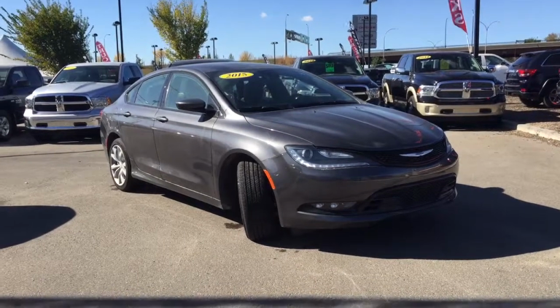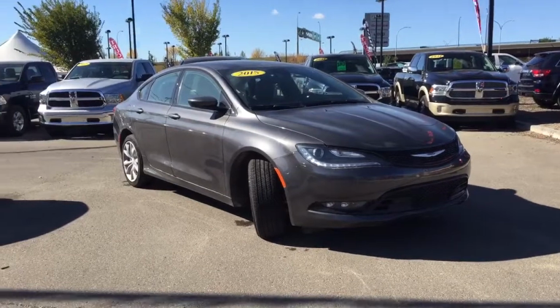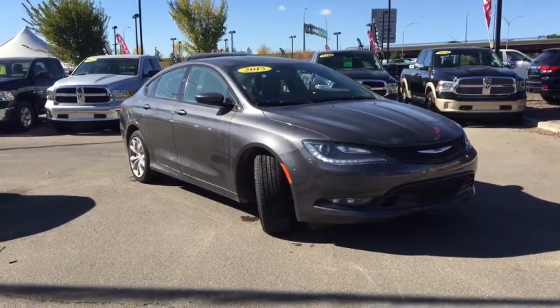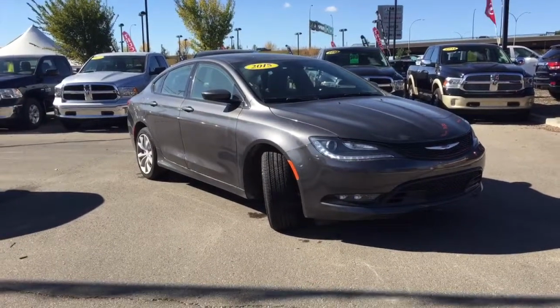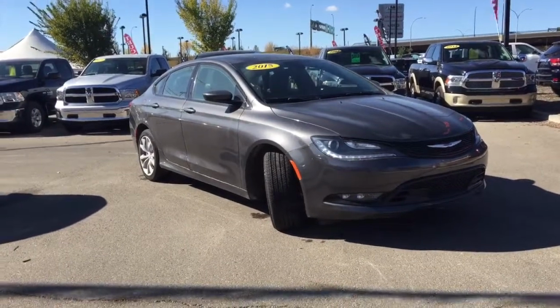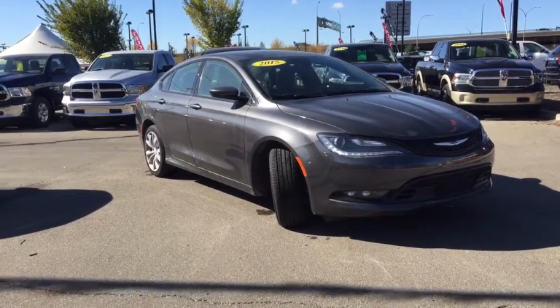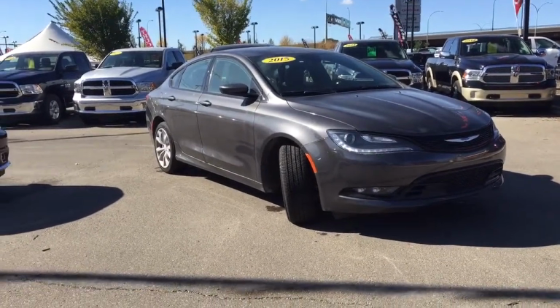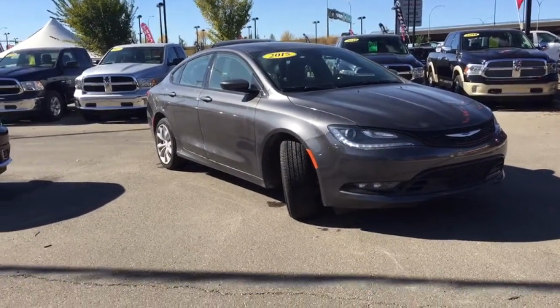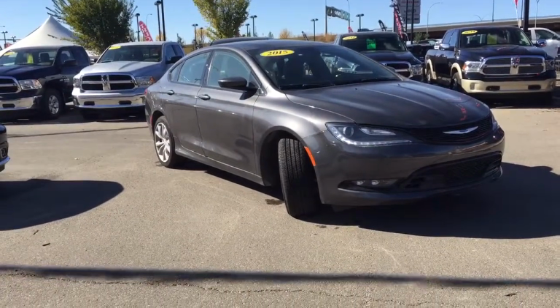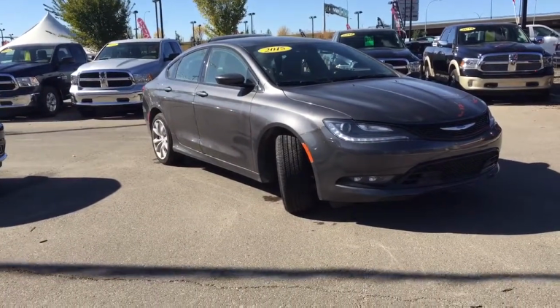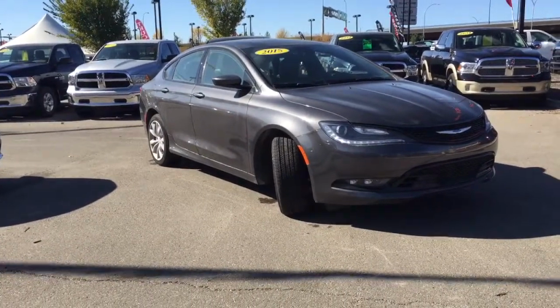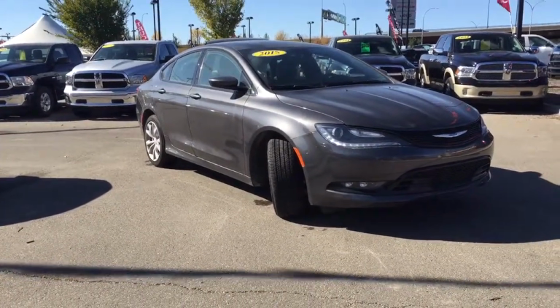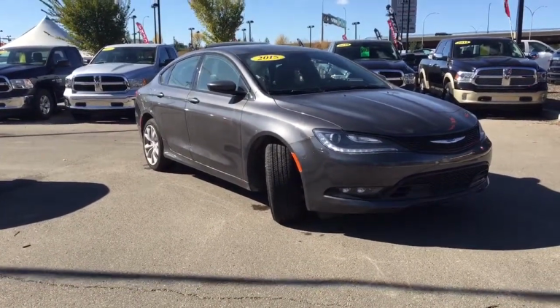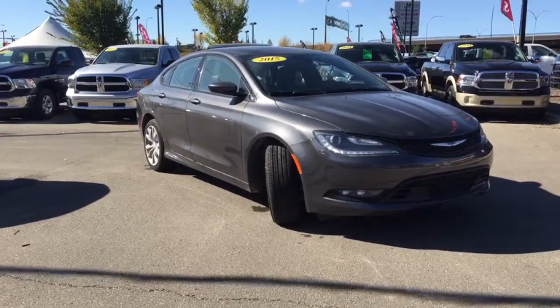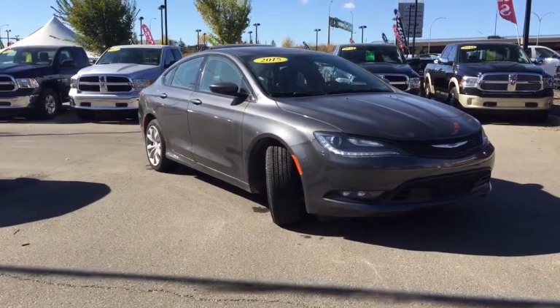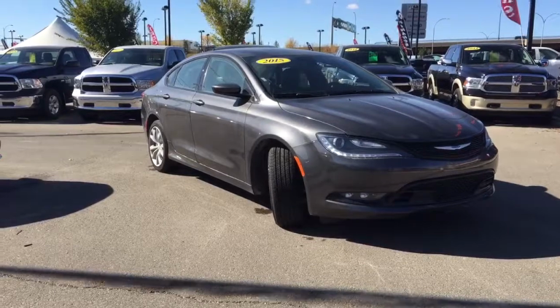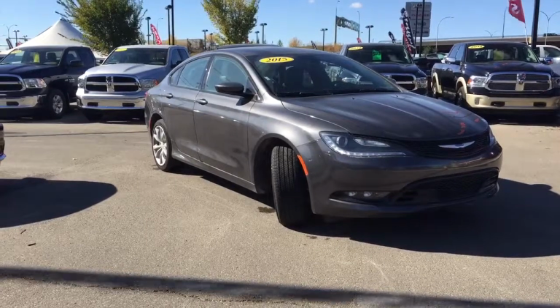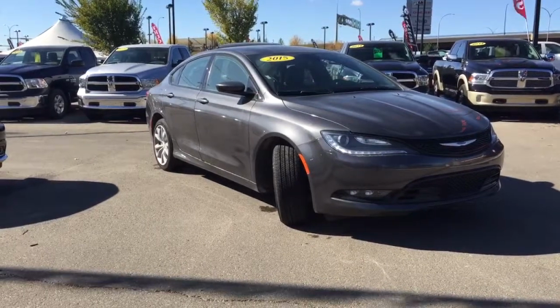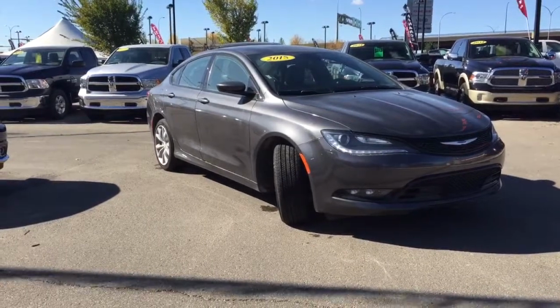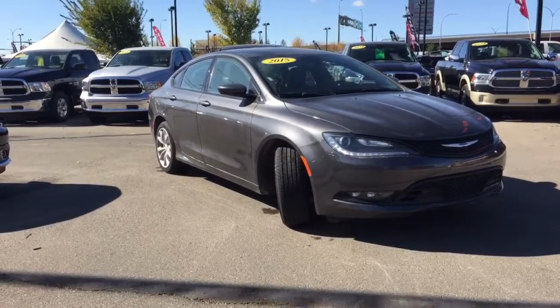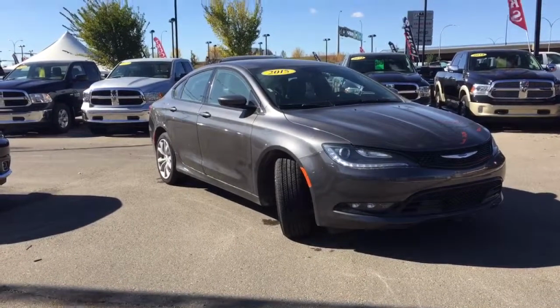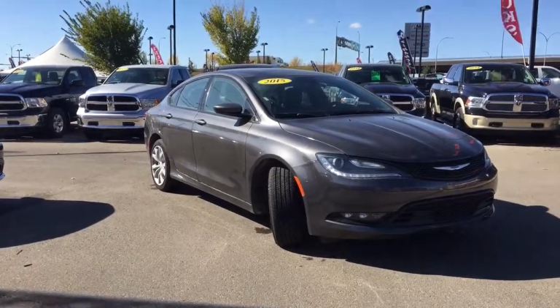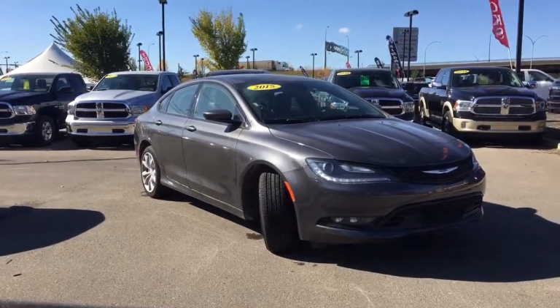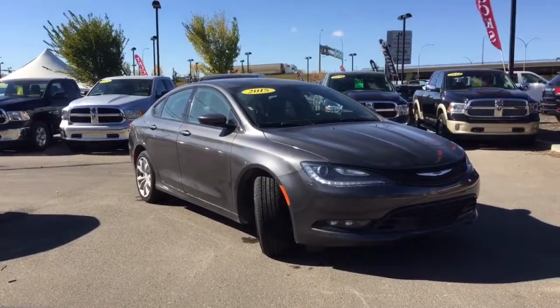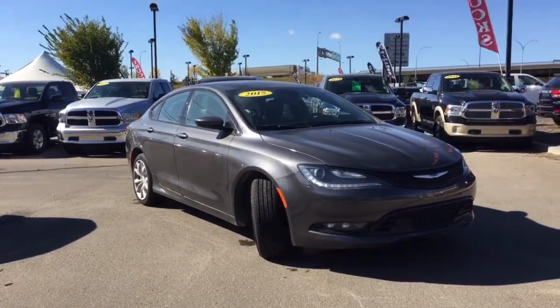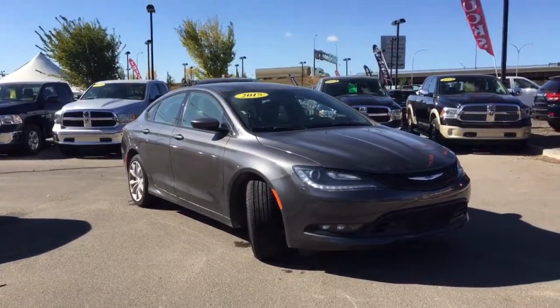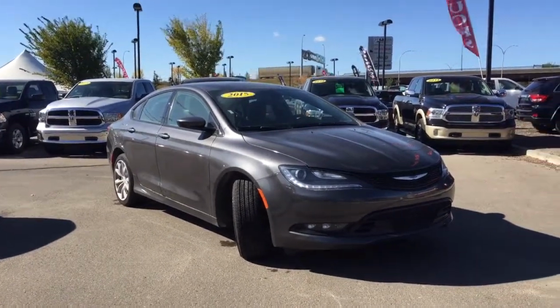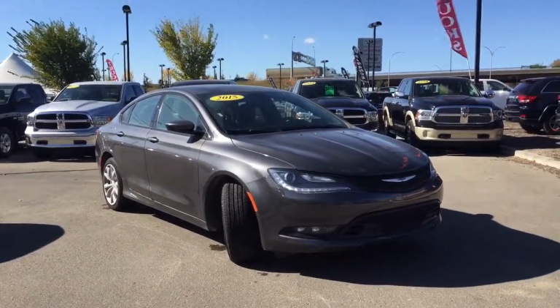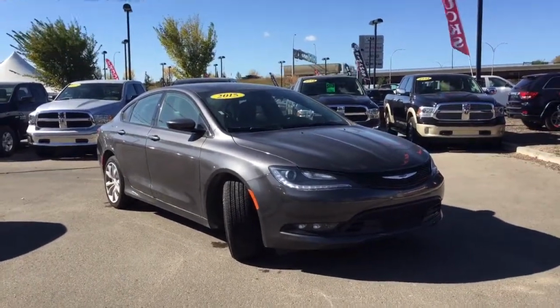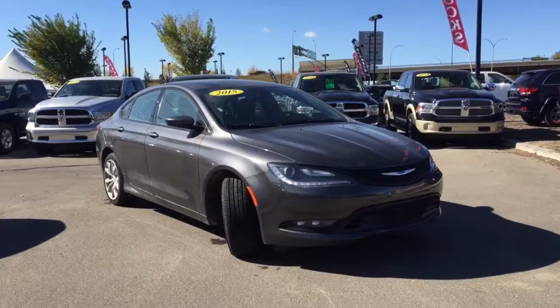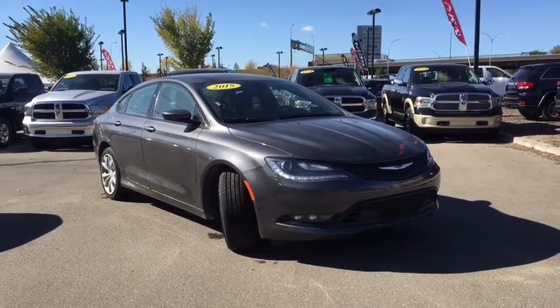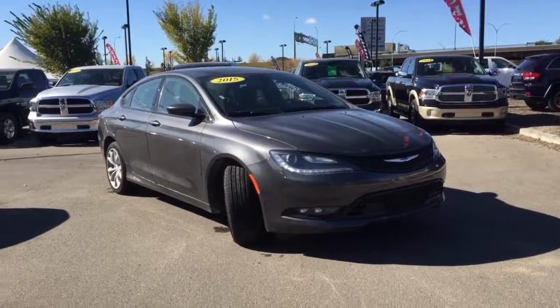Hello and welcome to Crosstown Auto Center. My name is Beebe and today I will be taking you around this 2015 Chrysler 200S all-wheel drive in a granite crystal metallic clear coat.